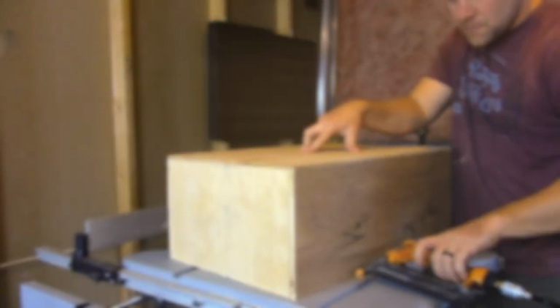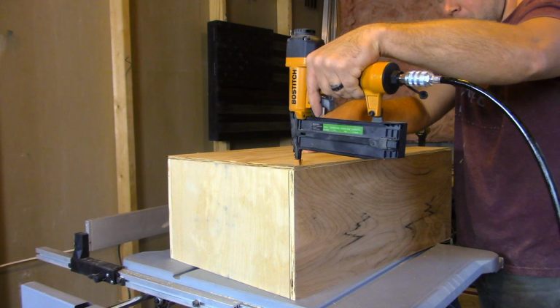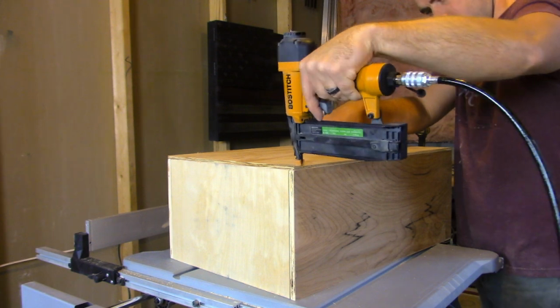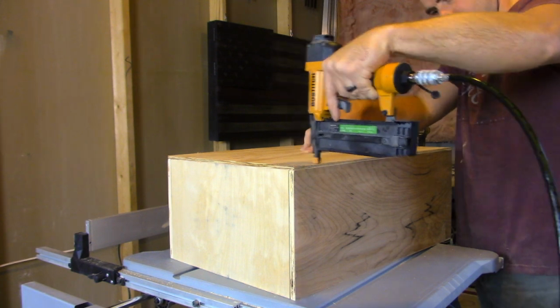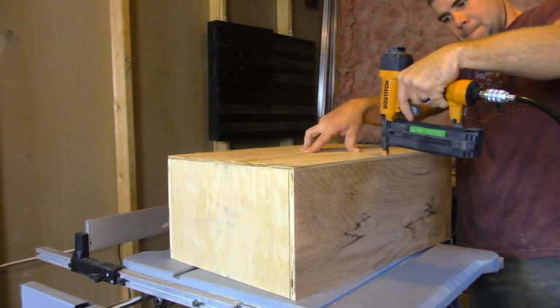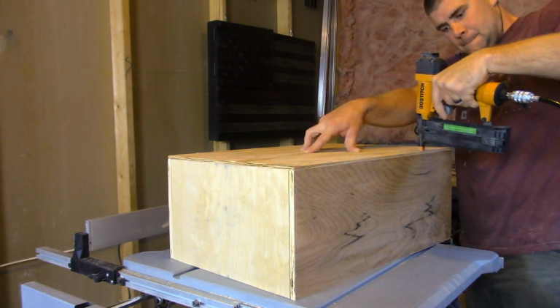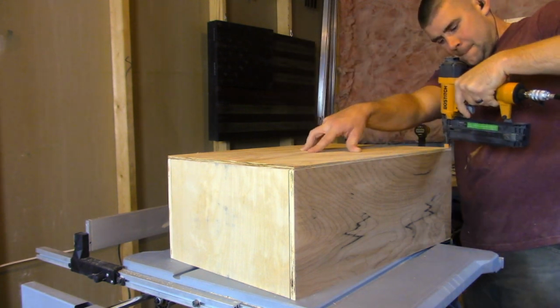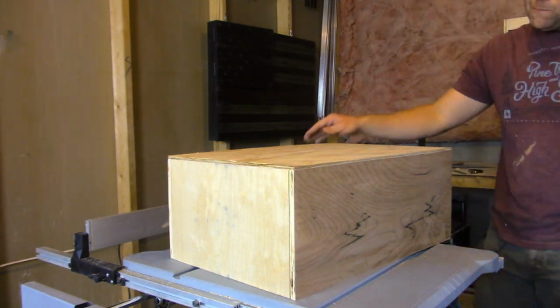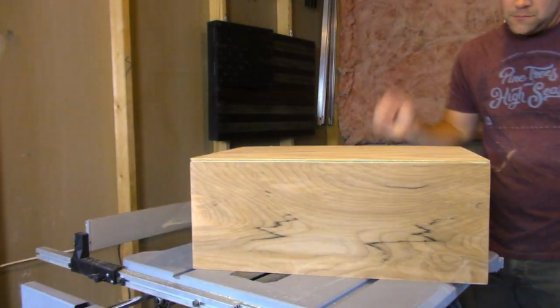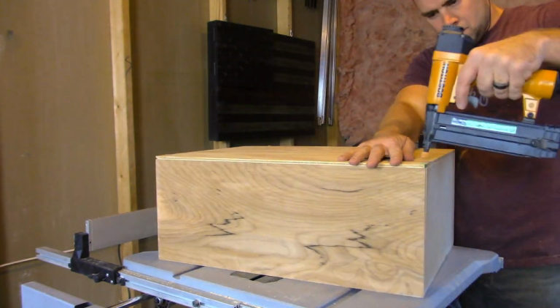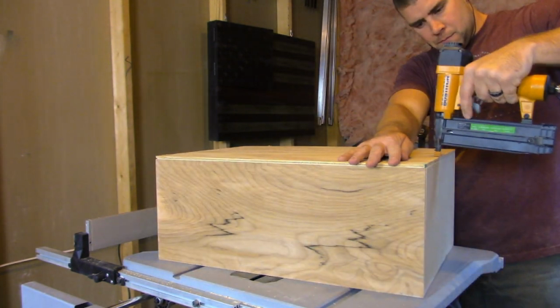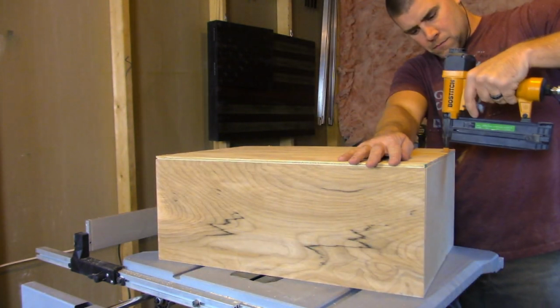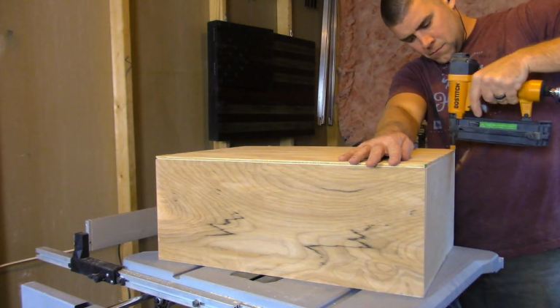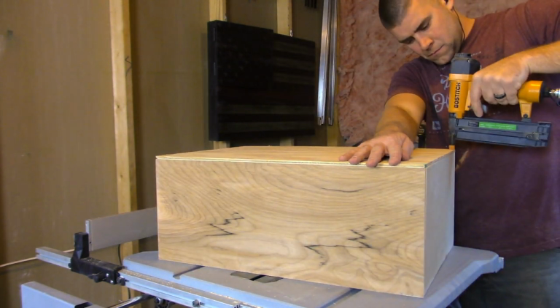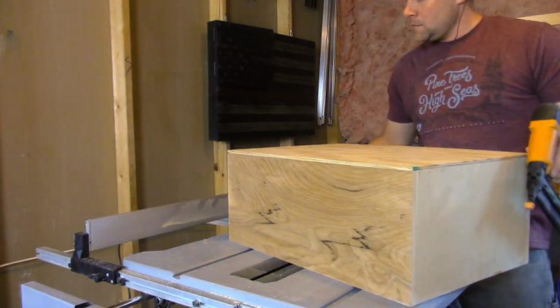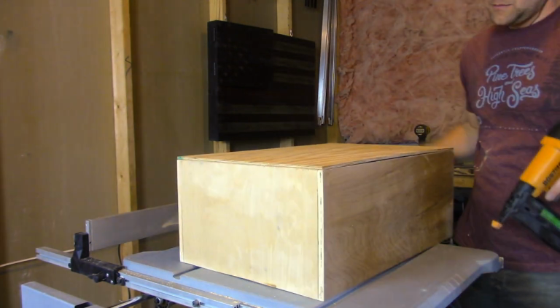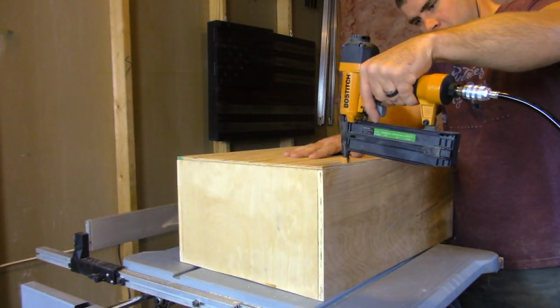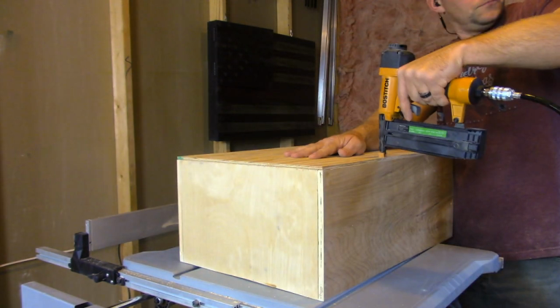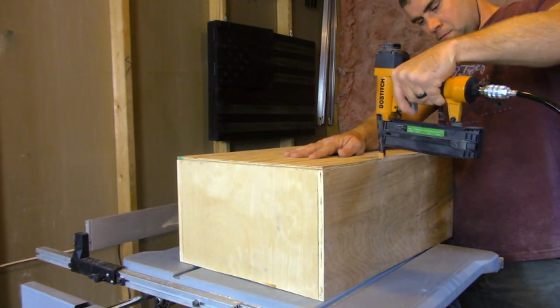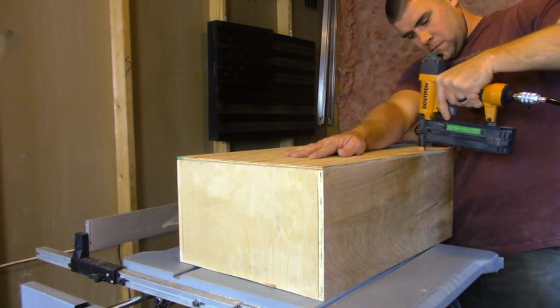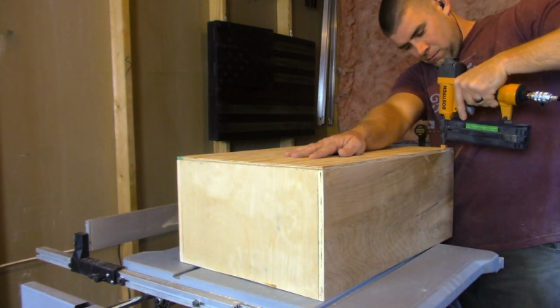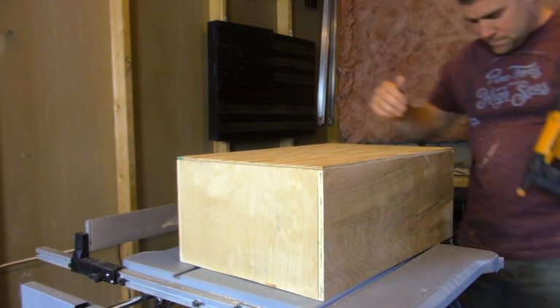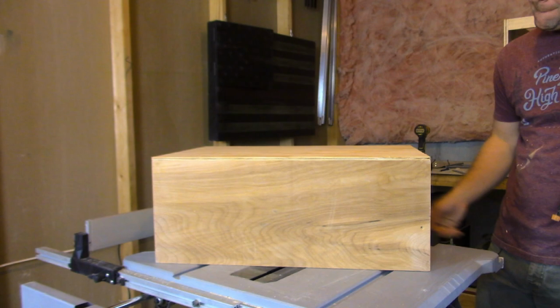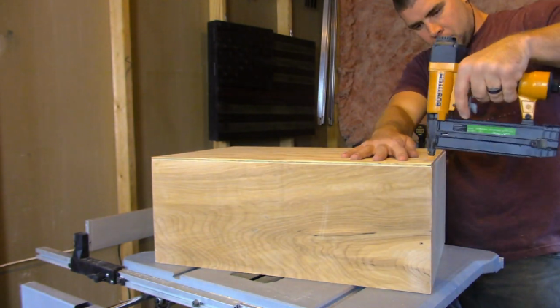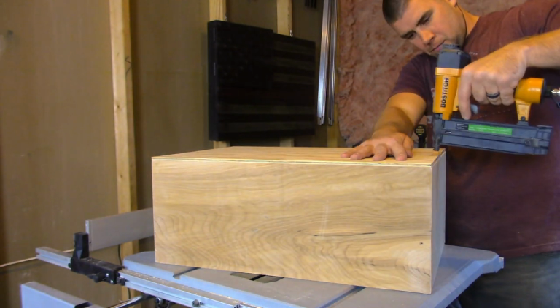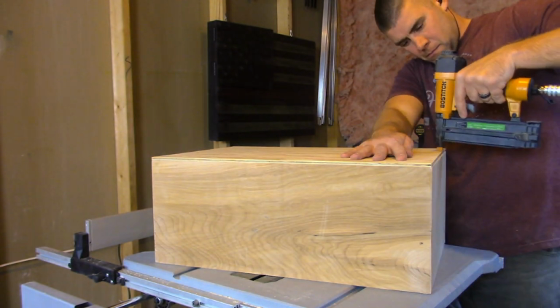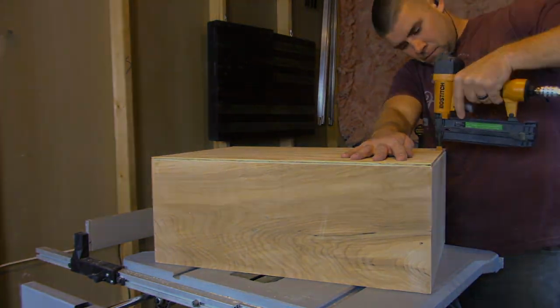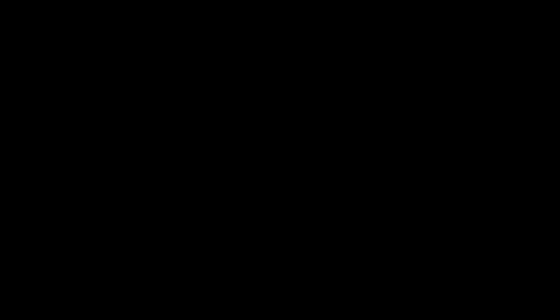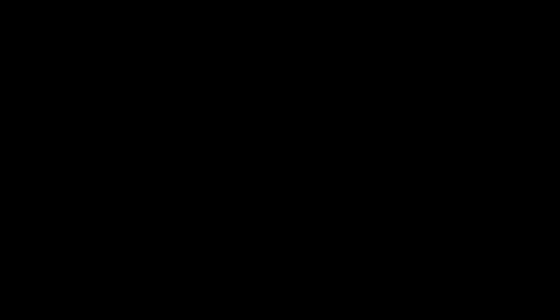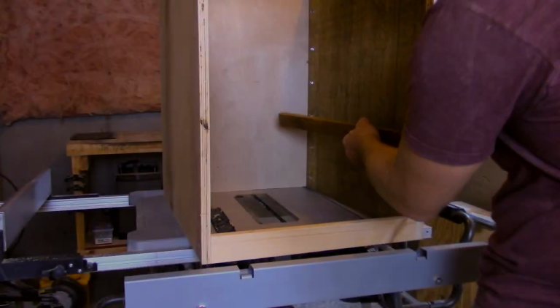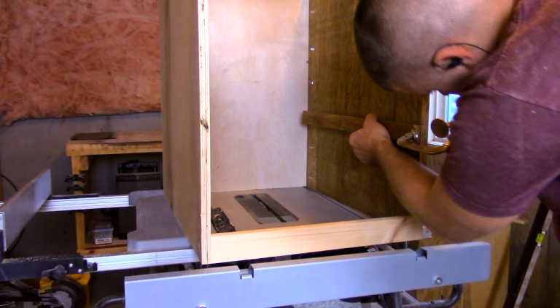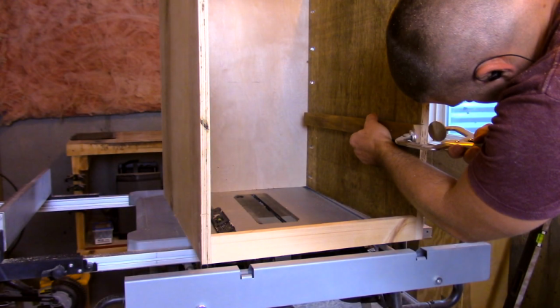I added a quarter-inch piece of plywood to the bottom as an afterthought. I didn't want to lose anything if I missed a folder when I was filing something.